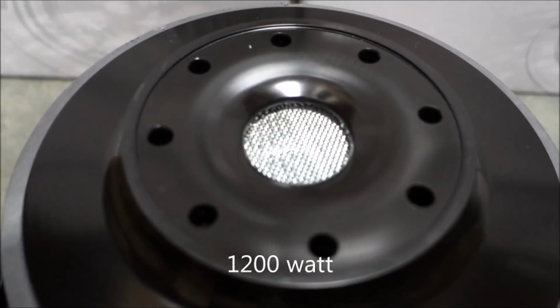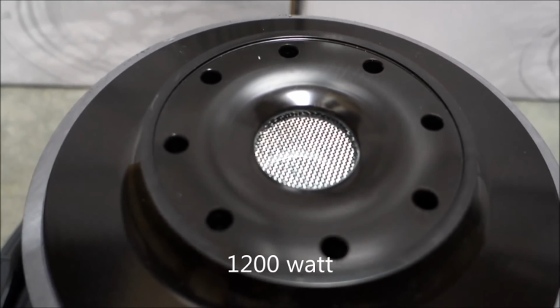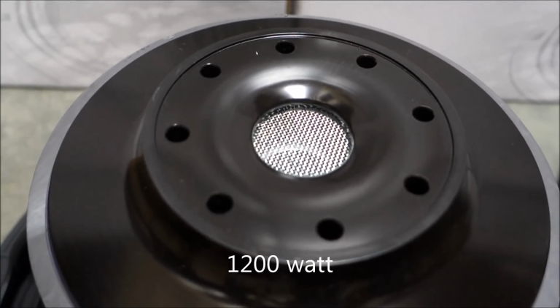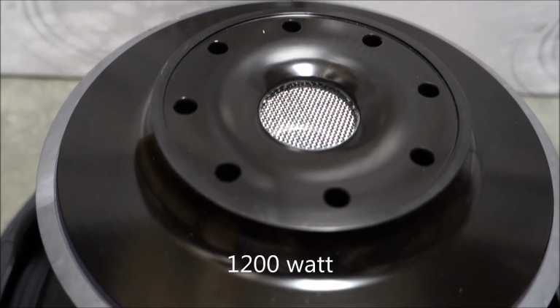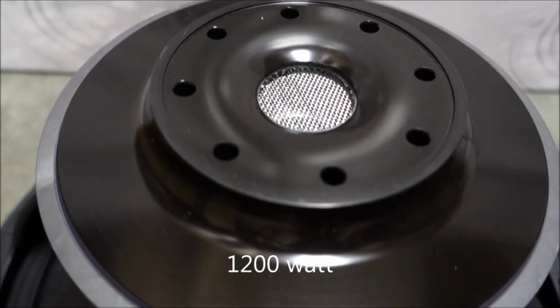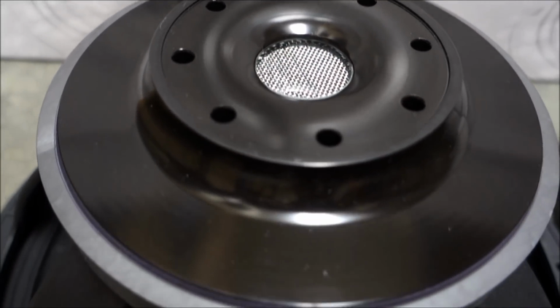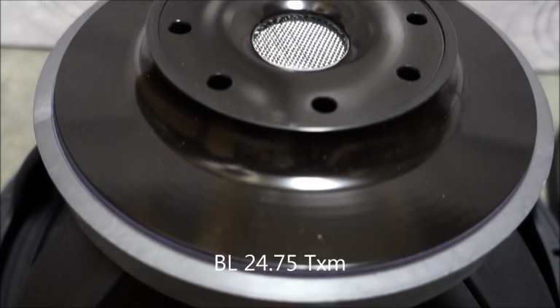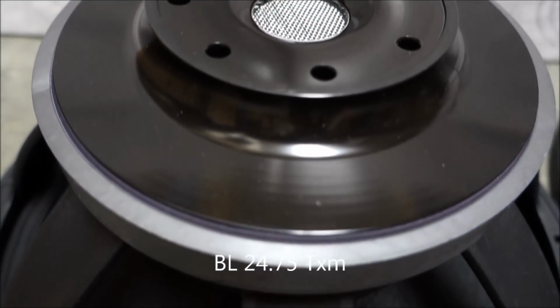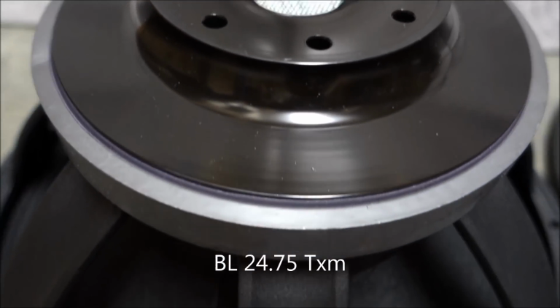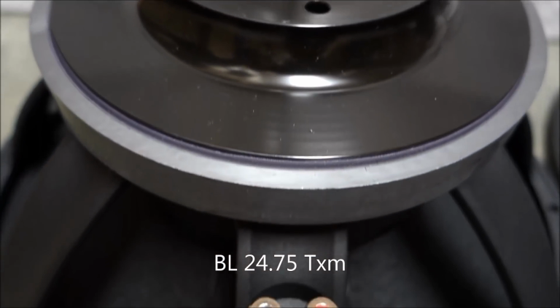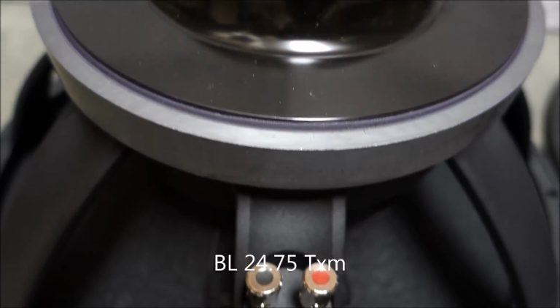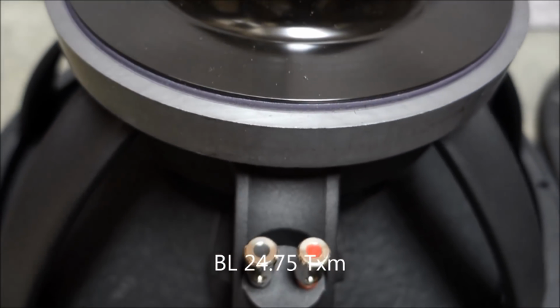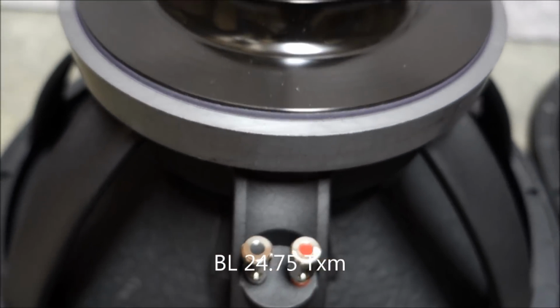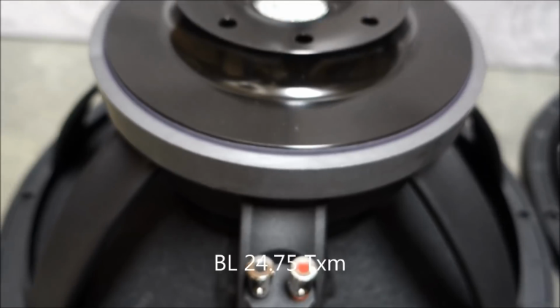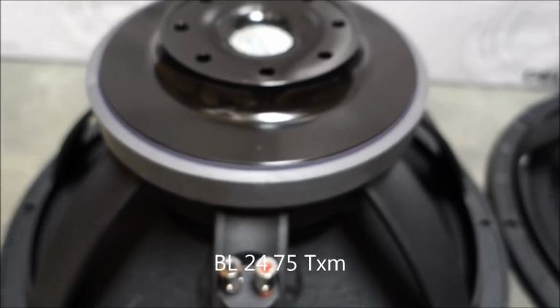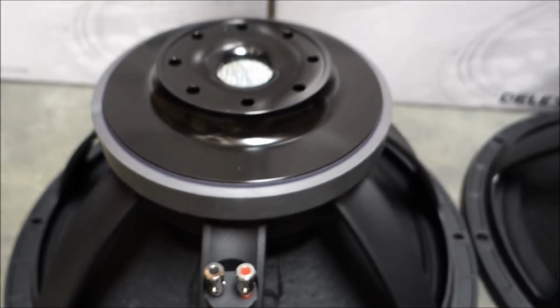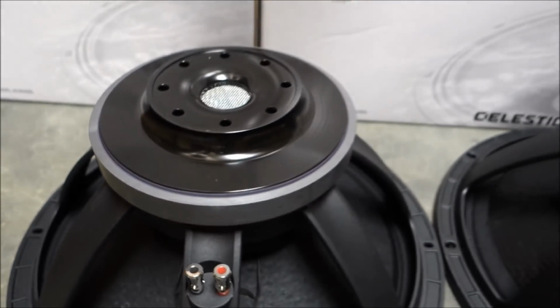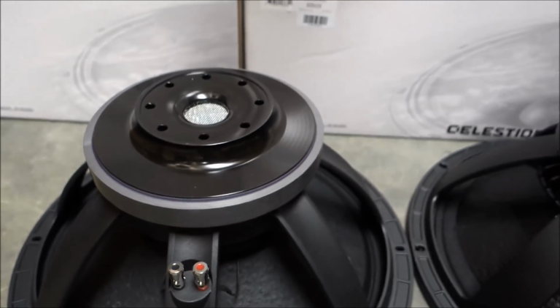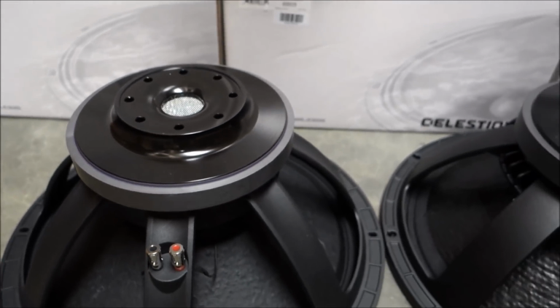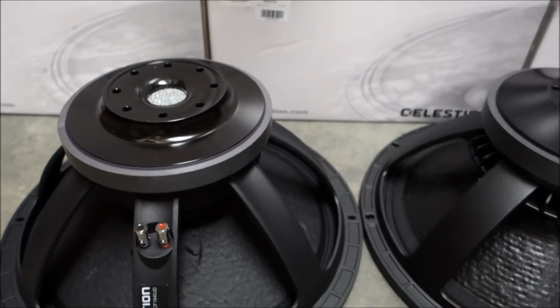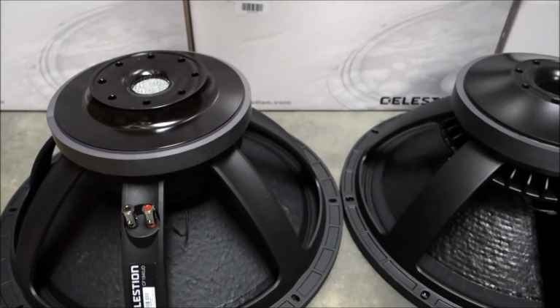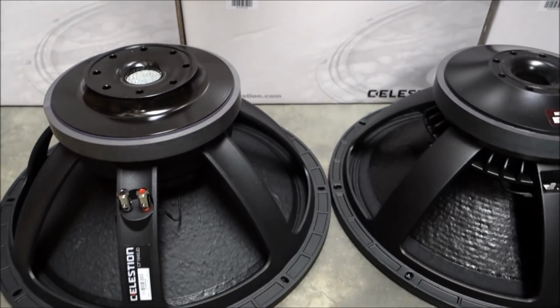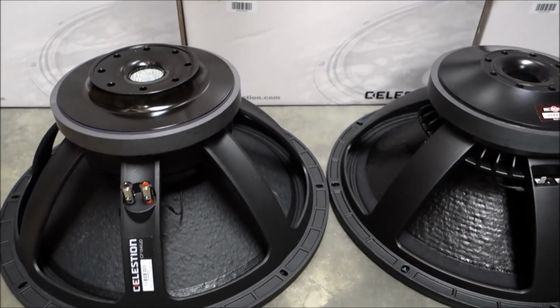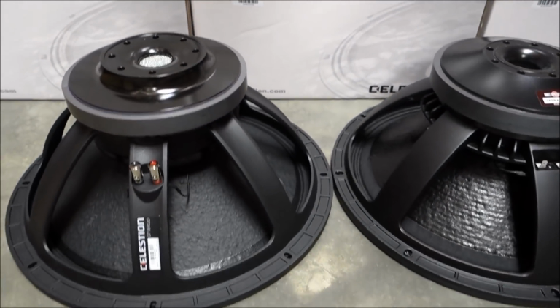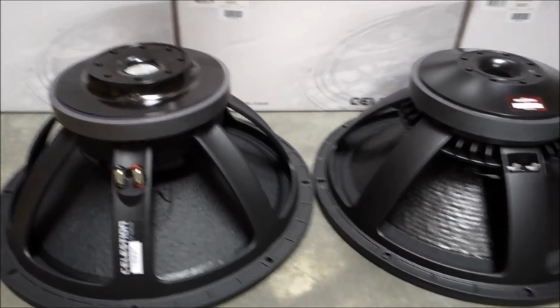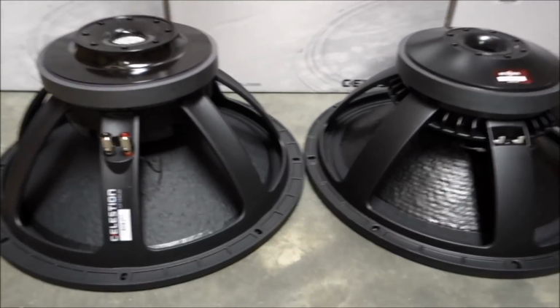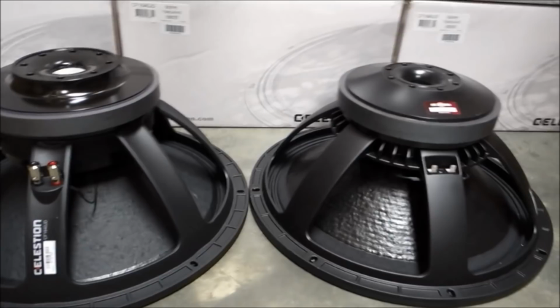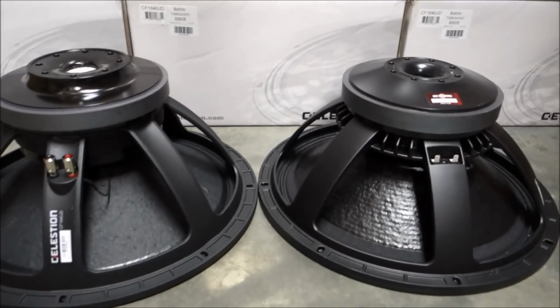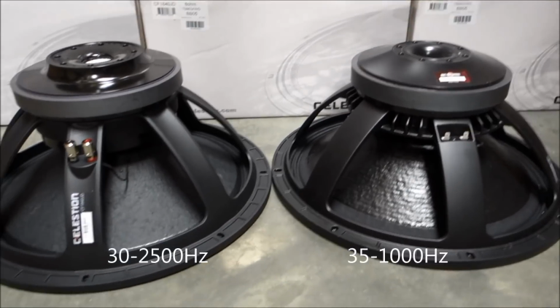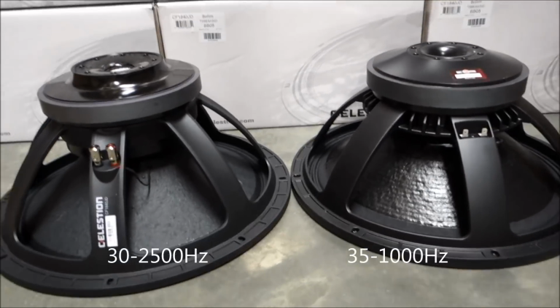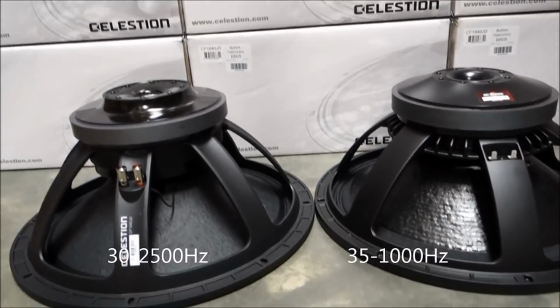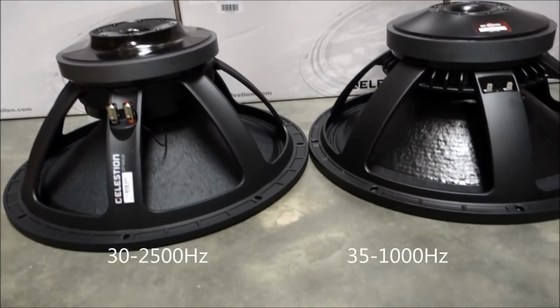Celestian have used a curve-shaped rear plate. This provides a more efficient magnet flux pattern, an increased voice coil excursion, and a greater heat transfer capacity.